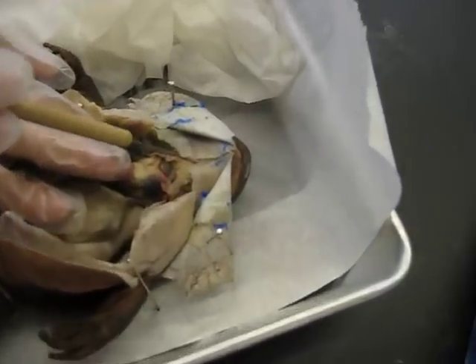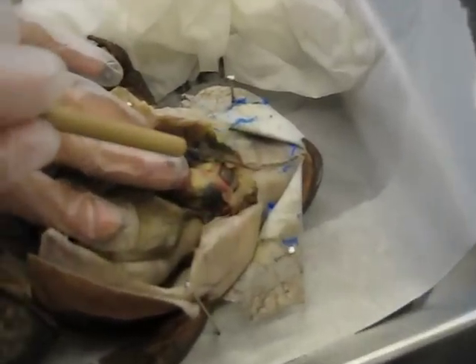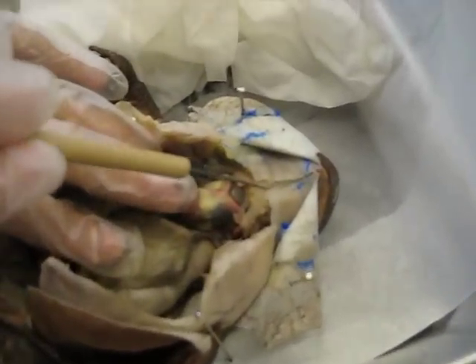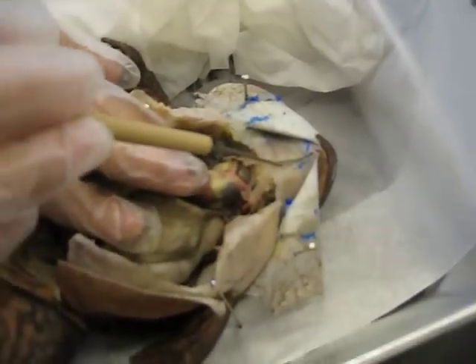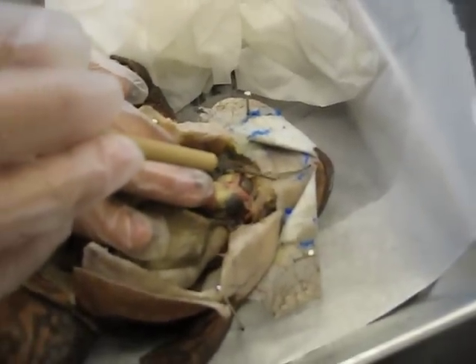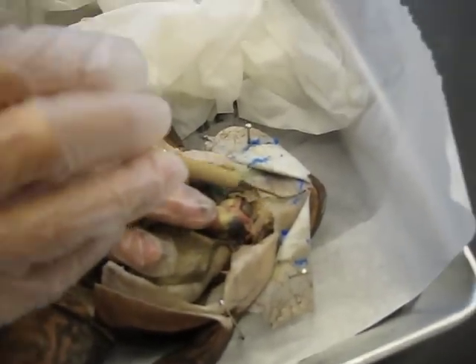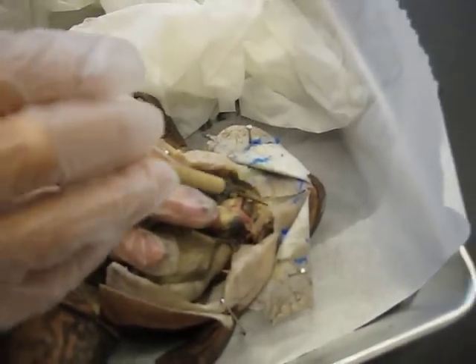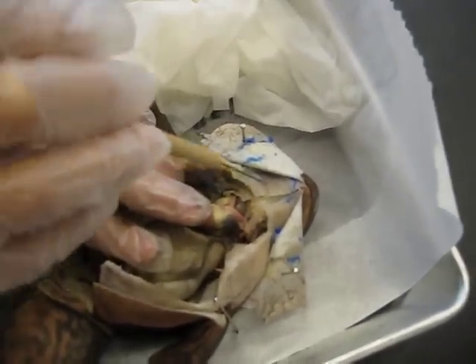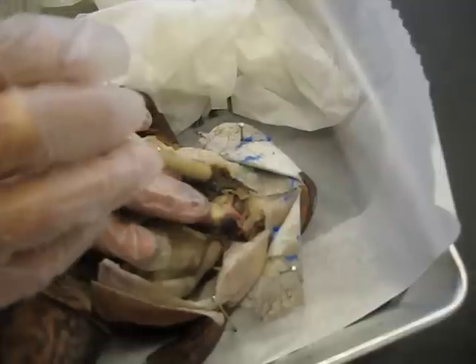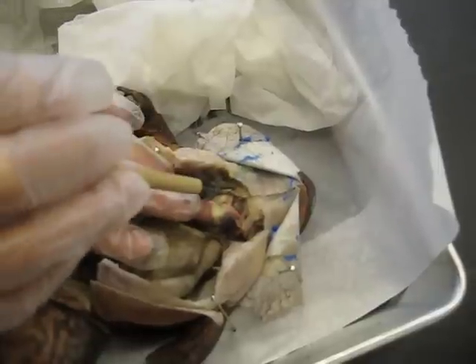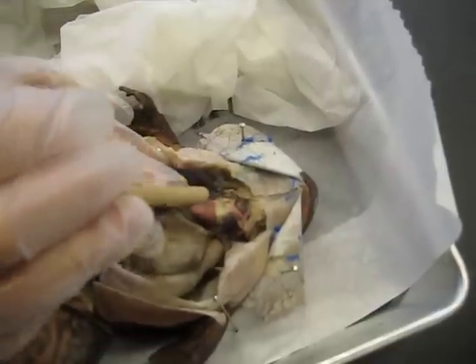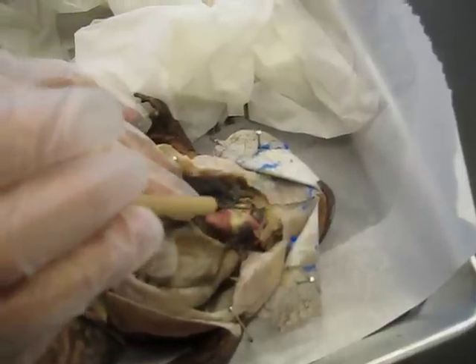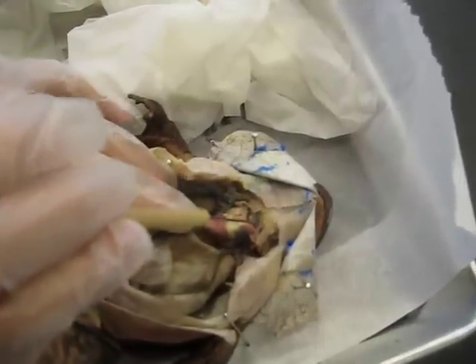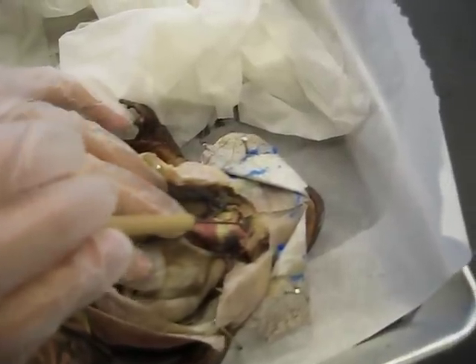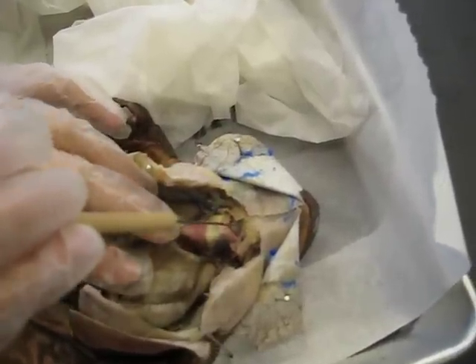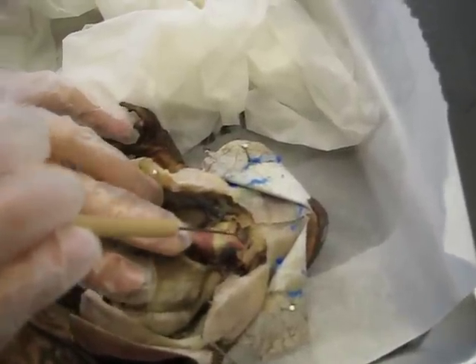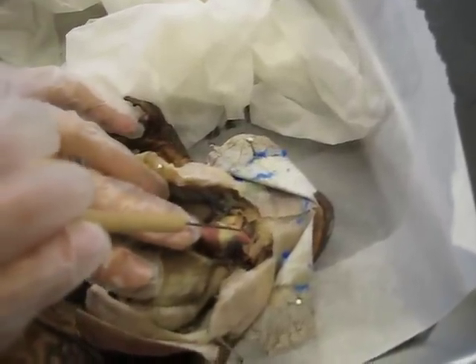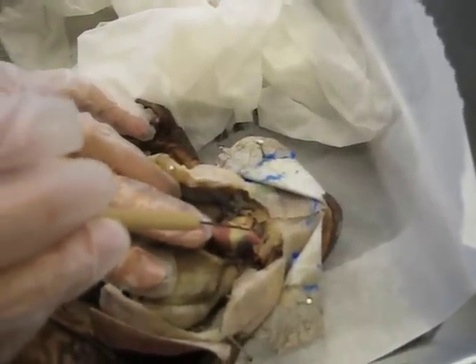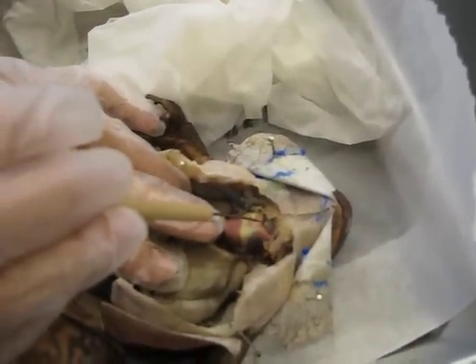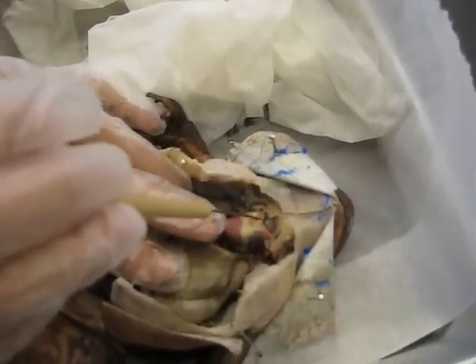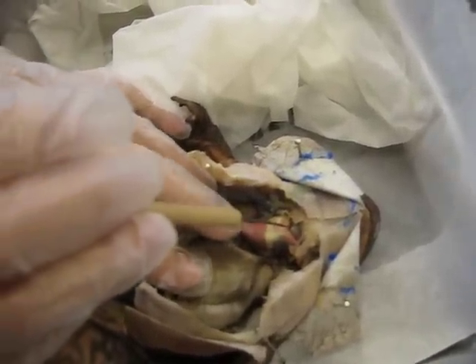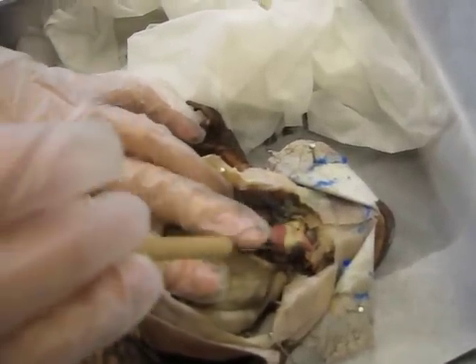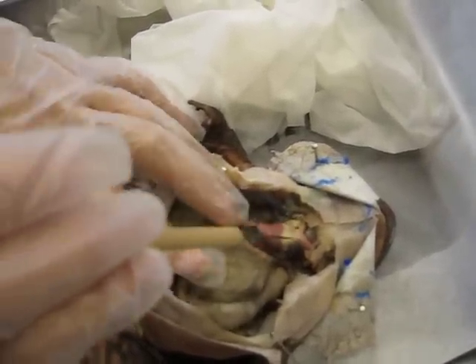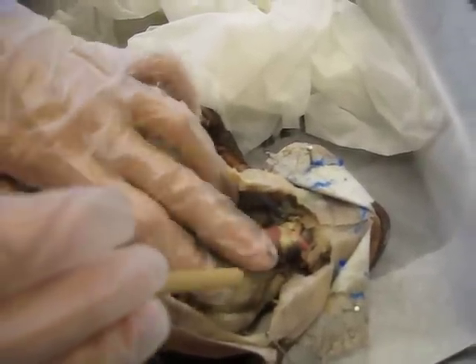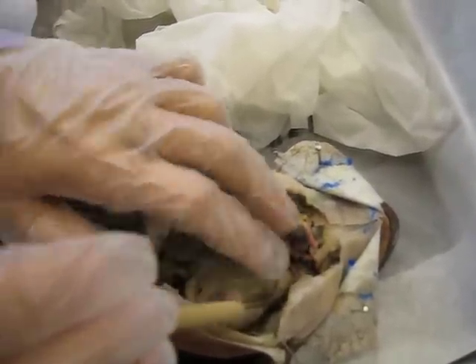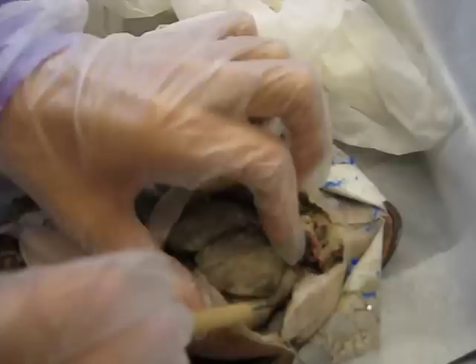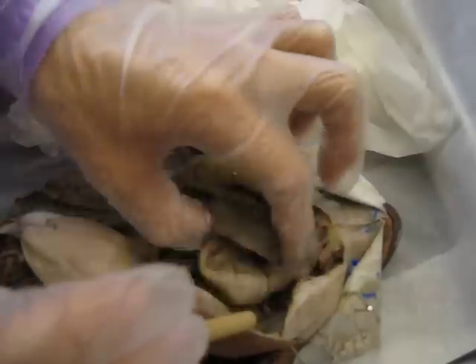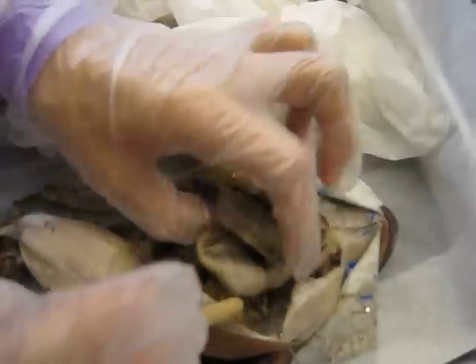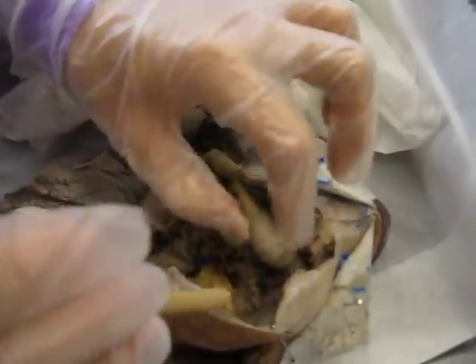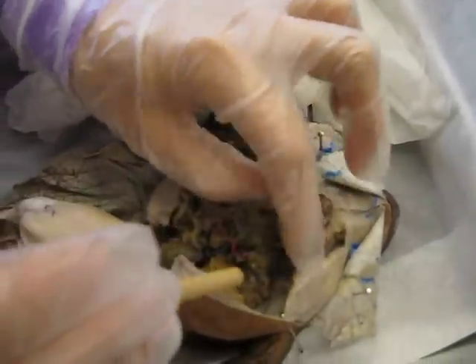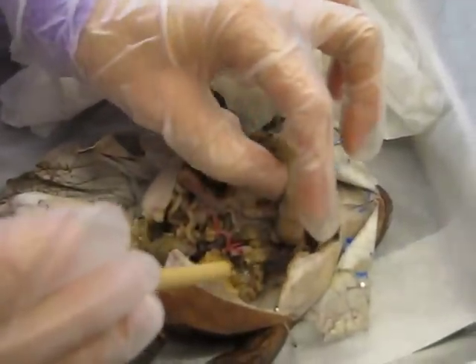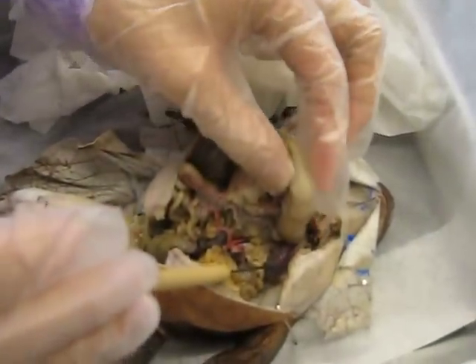This is the larynx and the esophagus, the thyroid gland, the heart, and the lungs are down here.